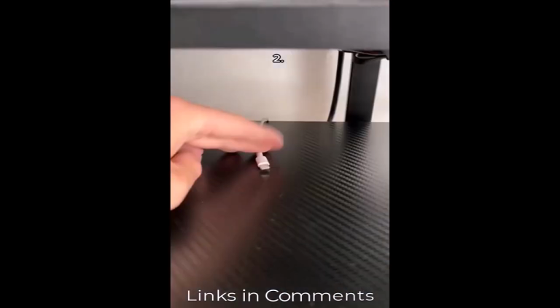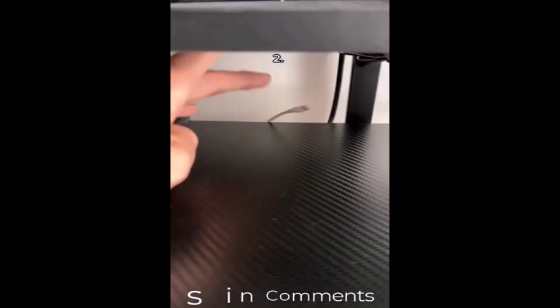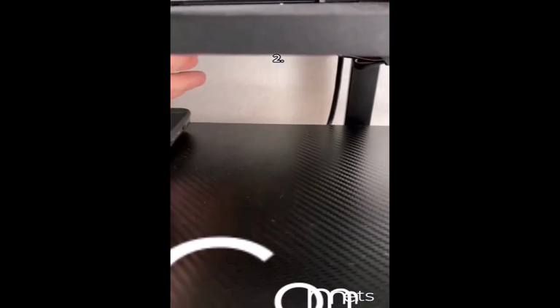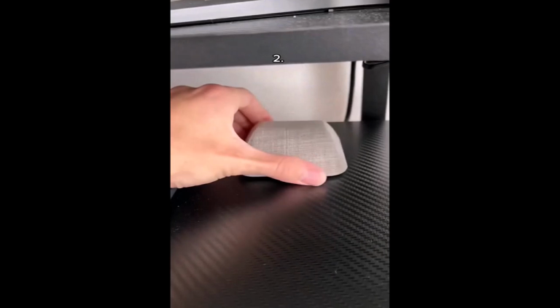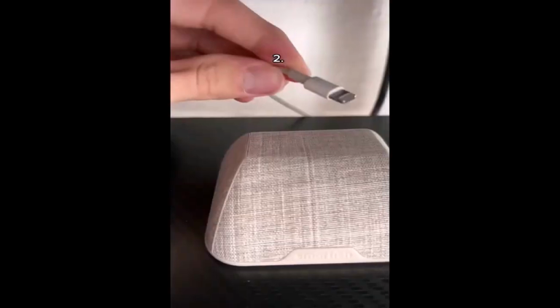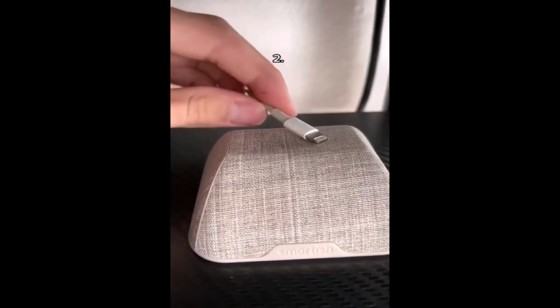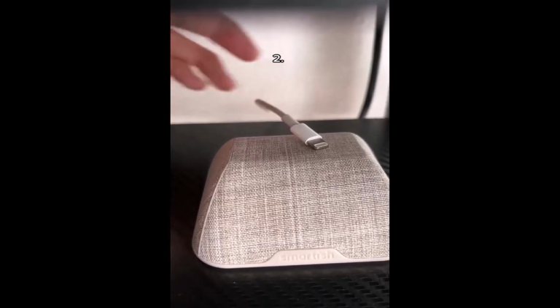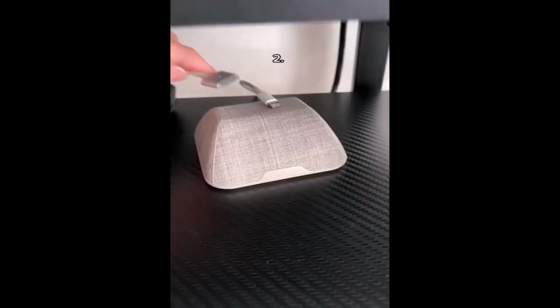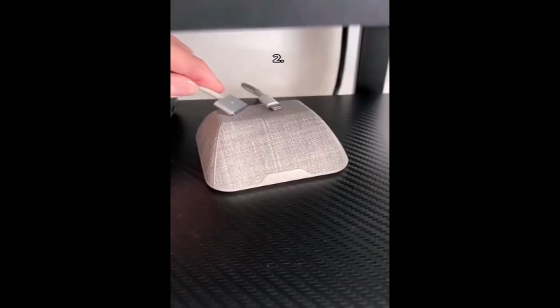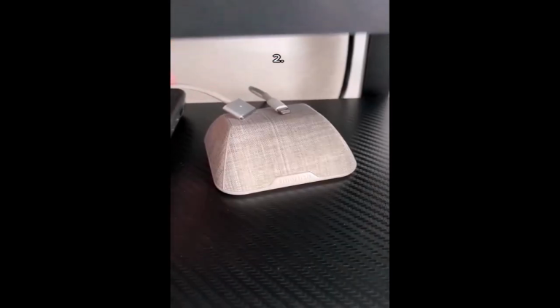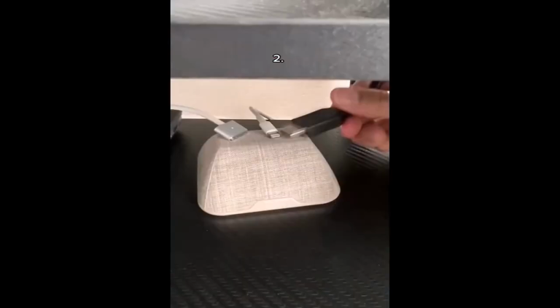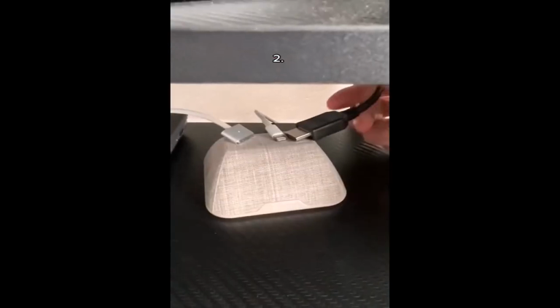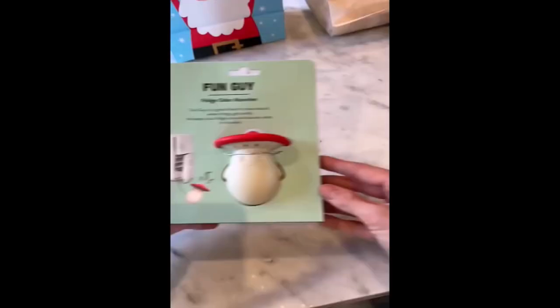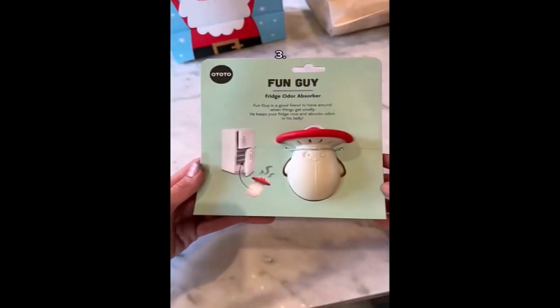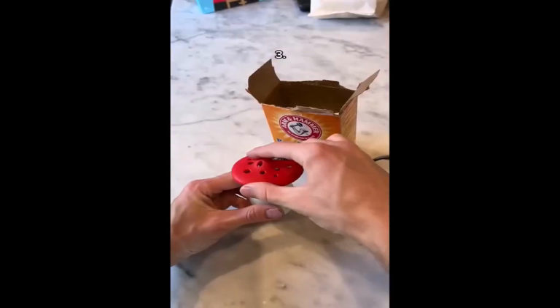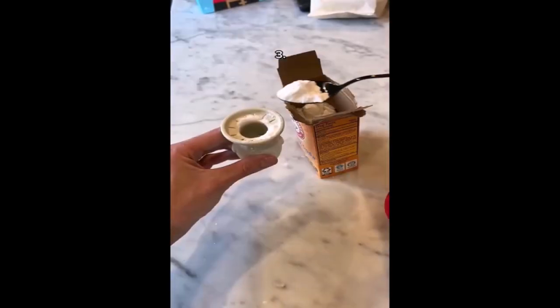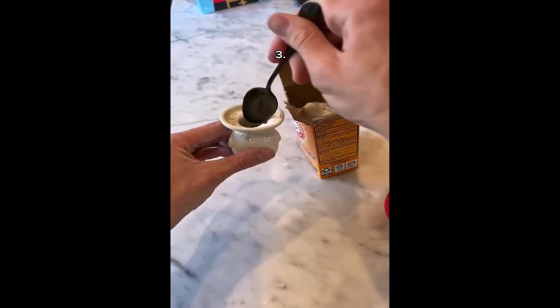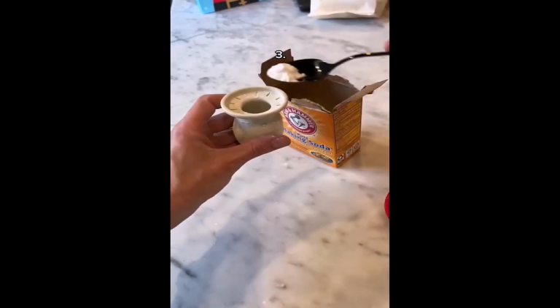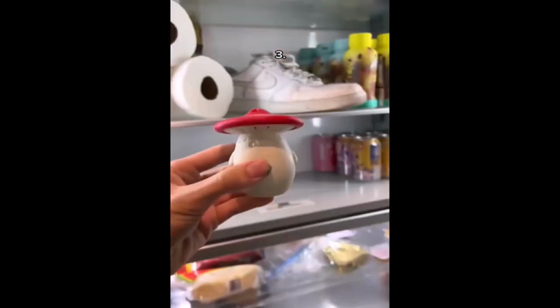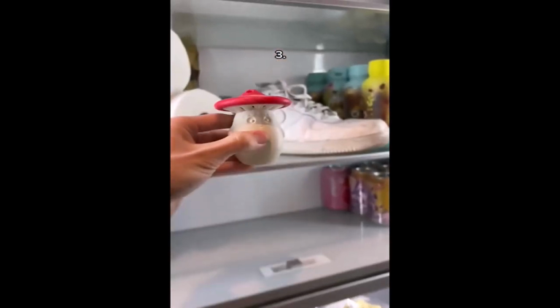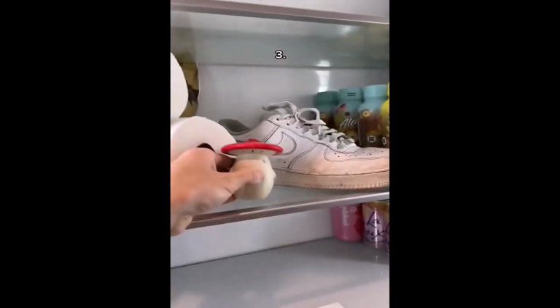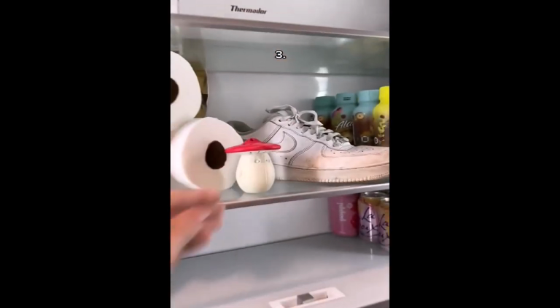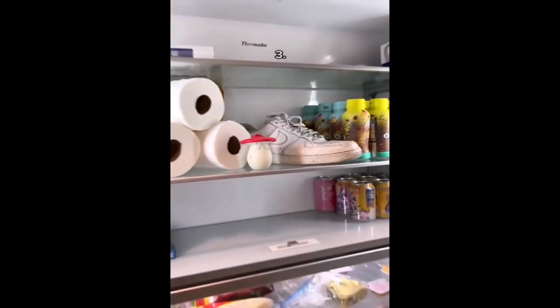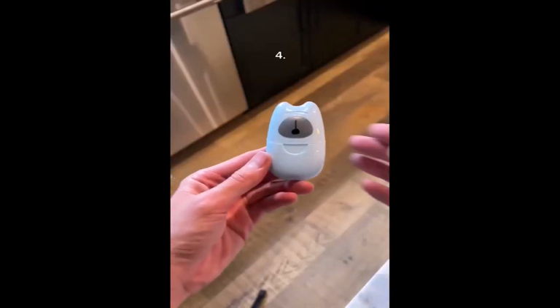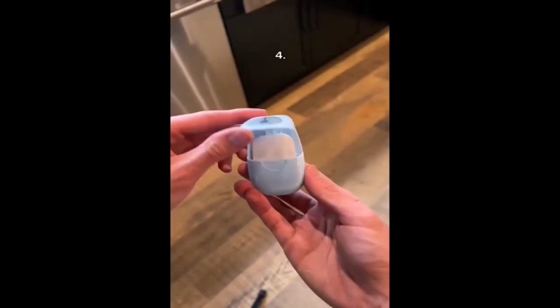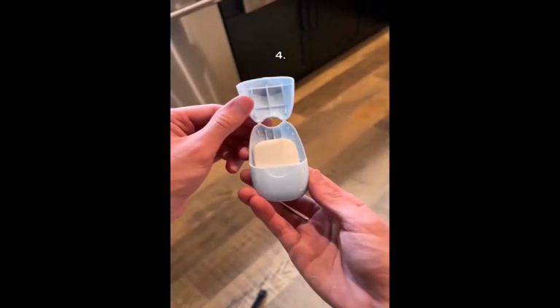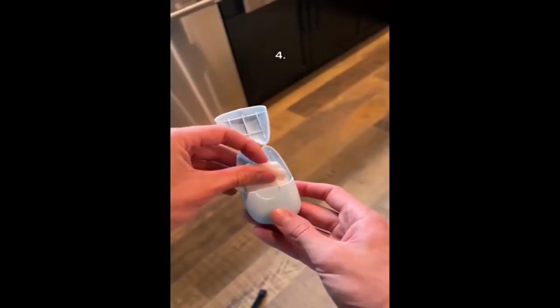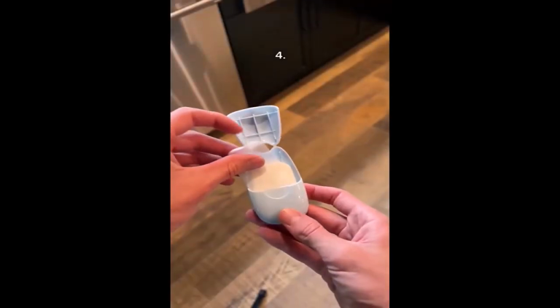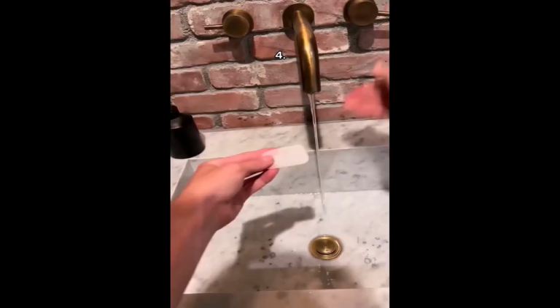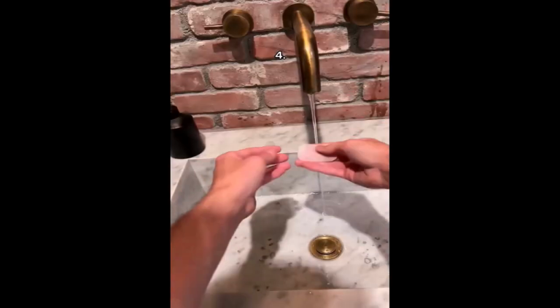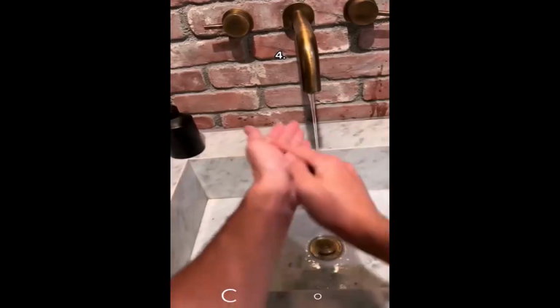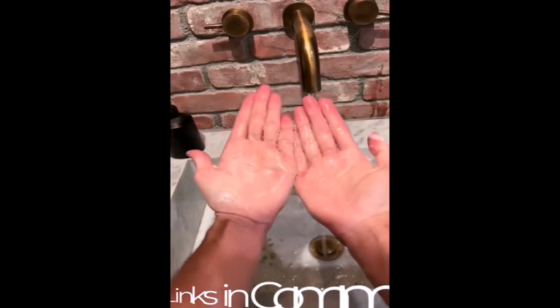This is a cable manager for cords that like to slip off your desk. It's magnetic, so all you have to do is put your cords on and they don't fall off. This is a fridge odor absorber — all you have to do is fill it with baking soda and it keeps your fridge smelling great. This is portable hand soap, which comes in these cool strips and they dissolve once you put them in water.